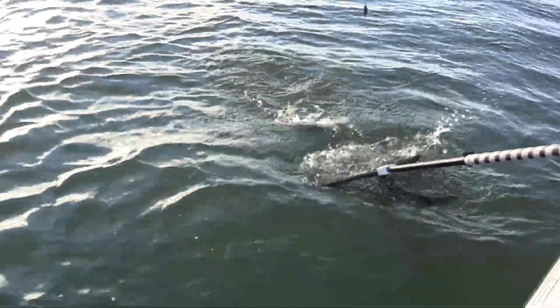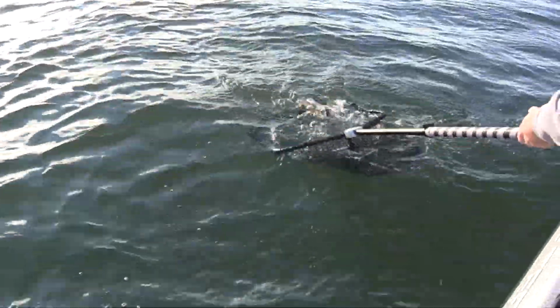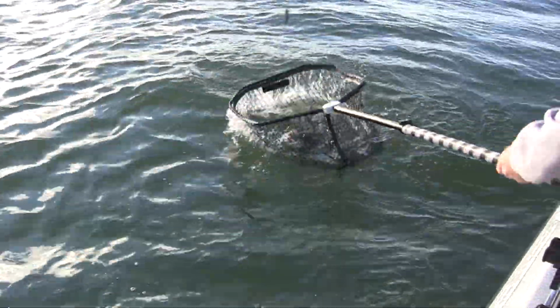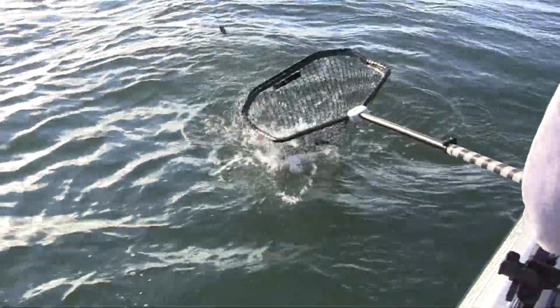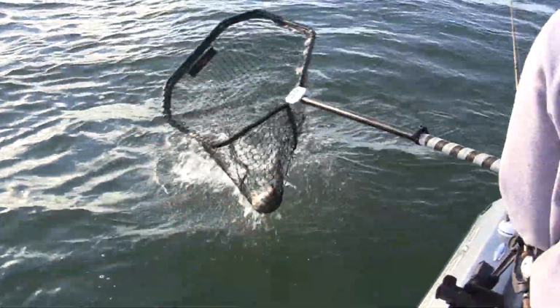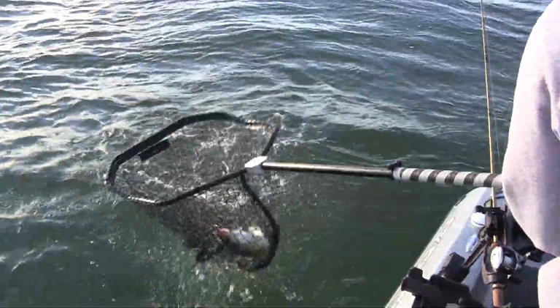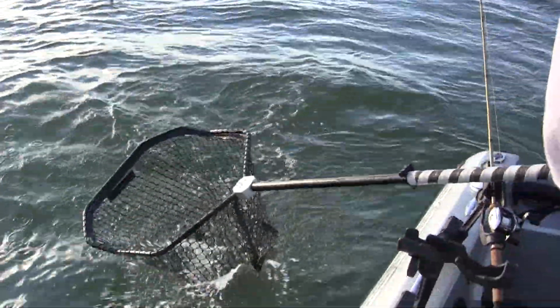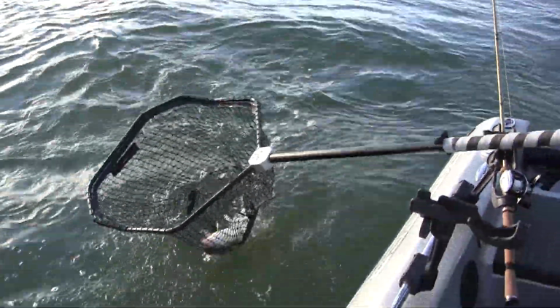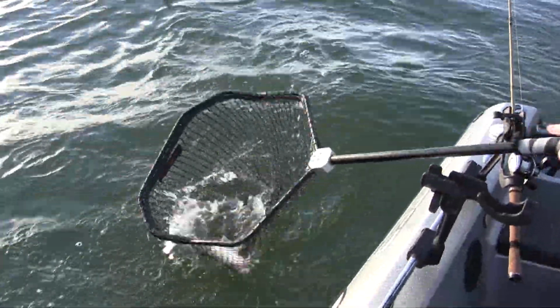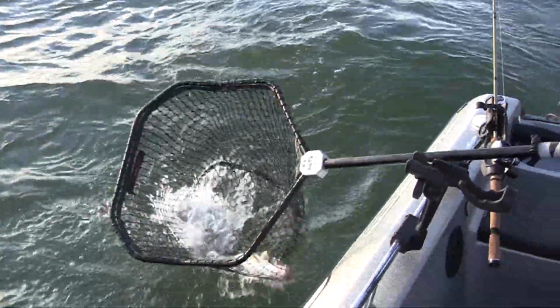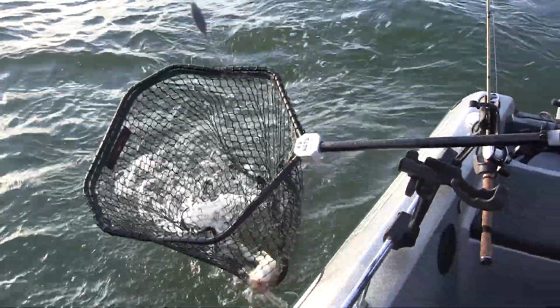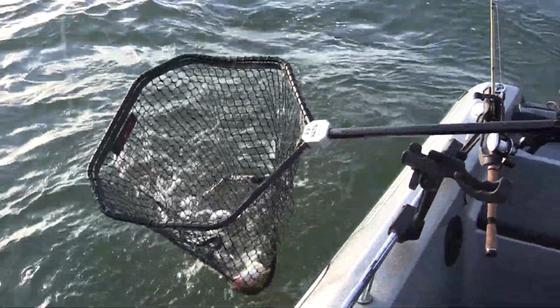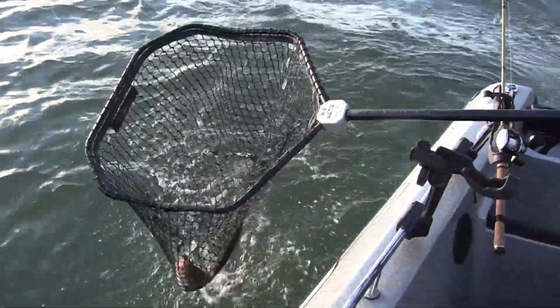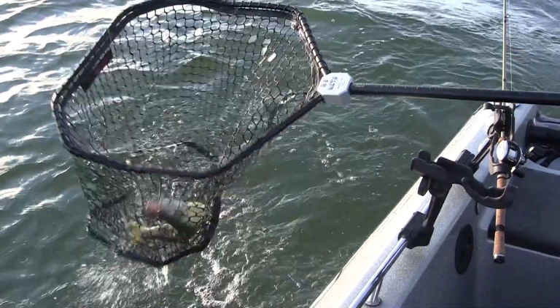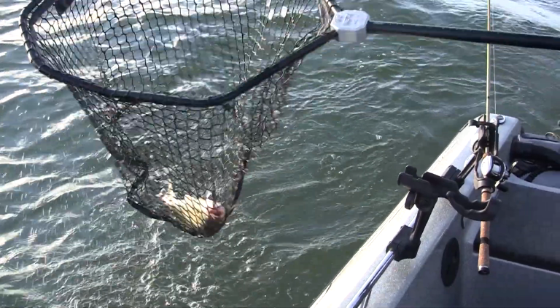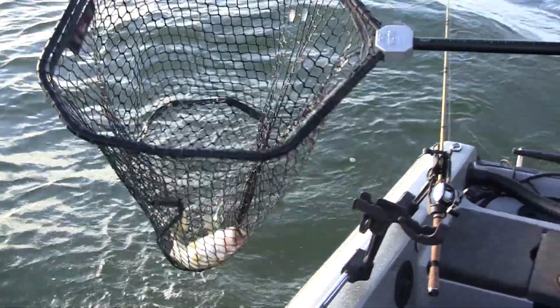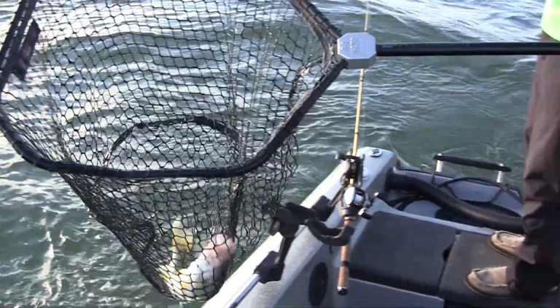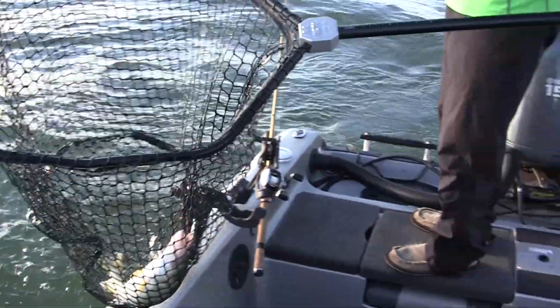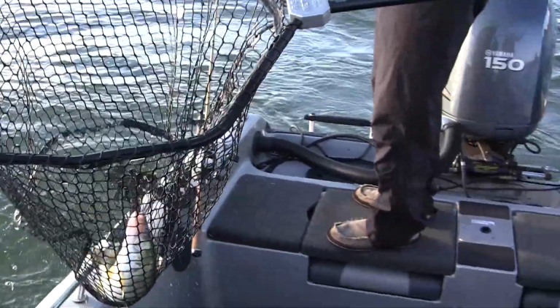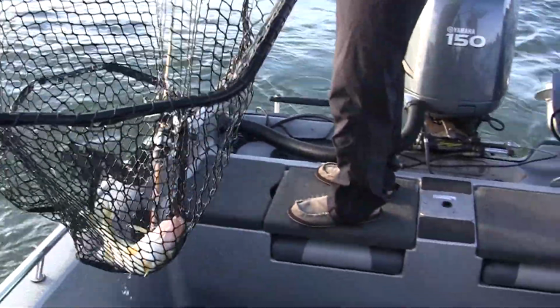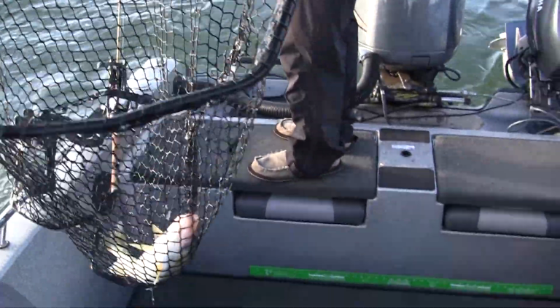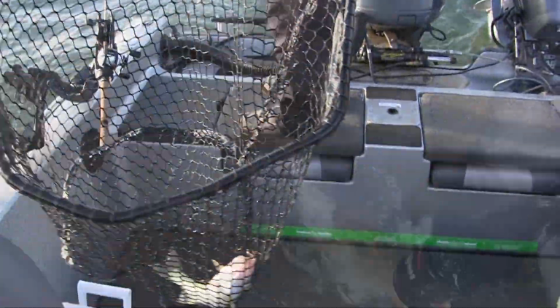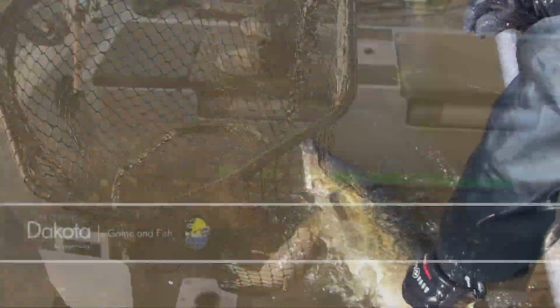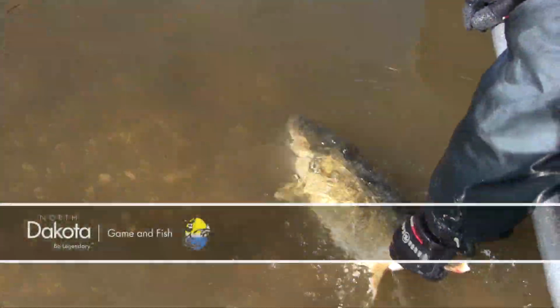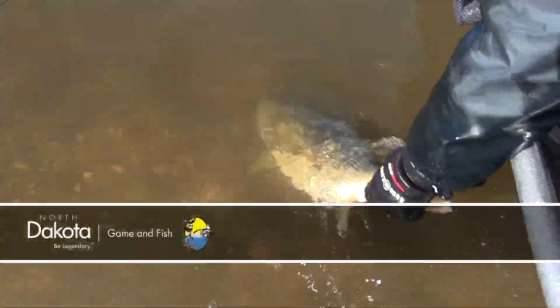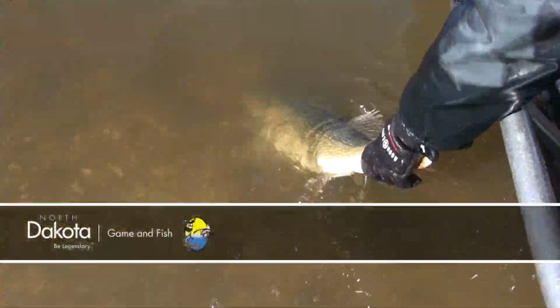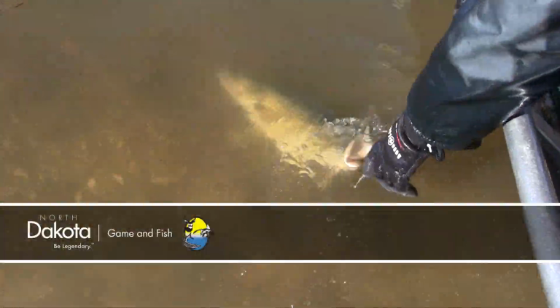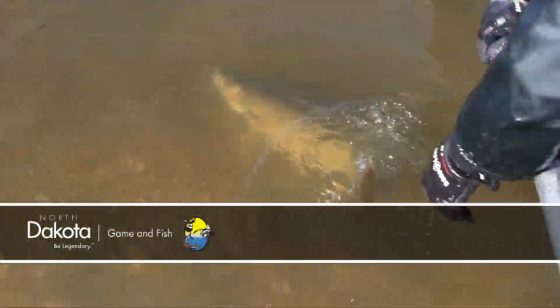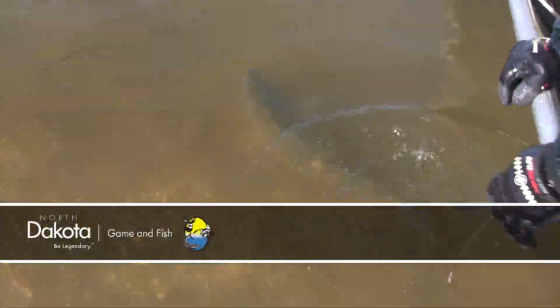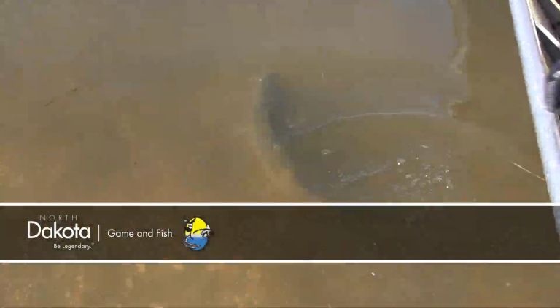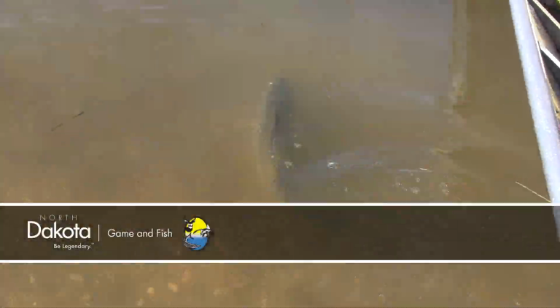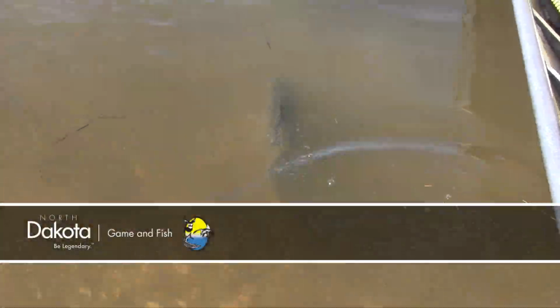If you catch a tagged walleye this summer, make sure to report the number on the tag, as it's very important for fisheries management of these lakes. This is Mike Anderson in the North Dakota Outdoors.